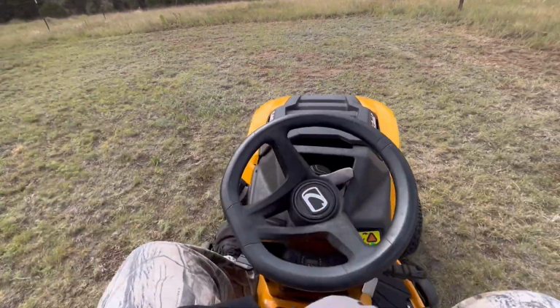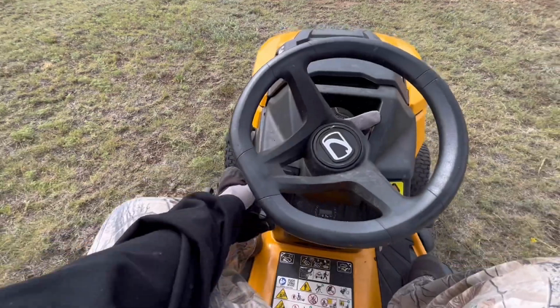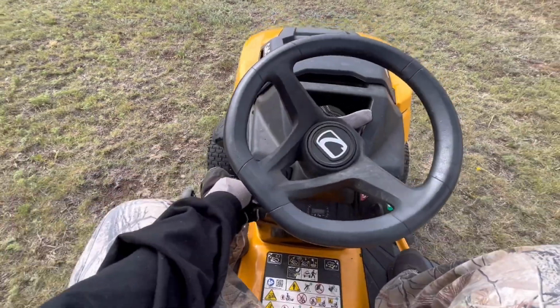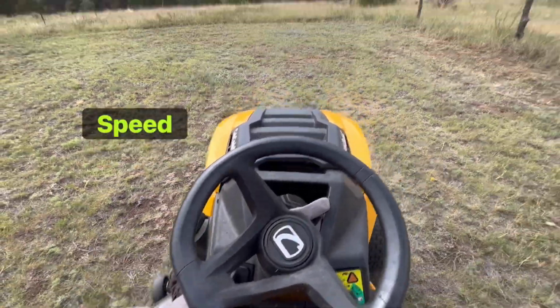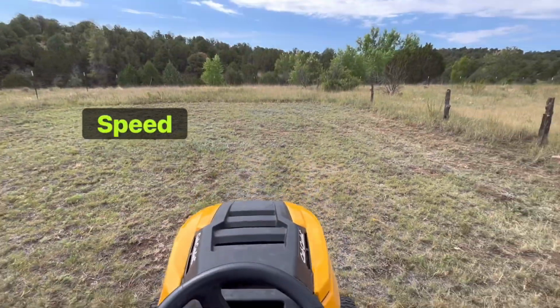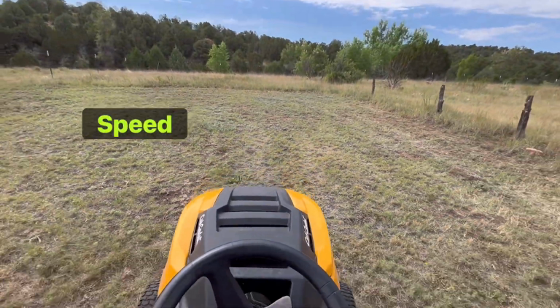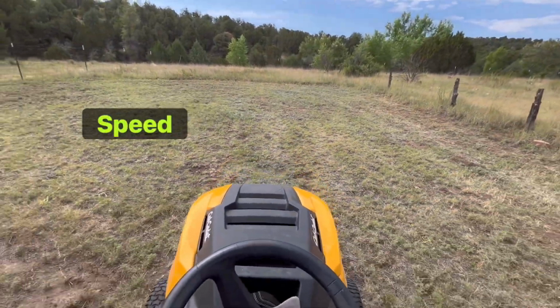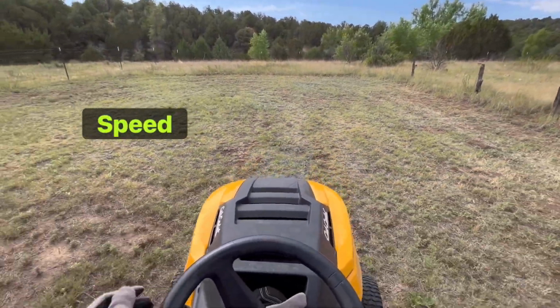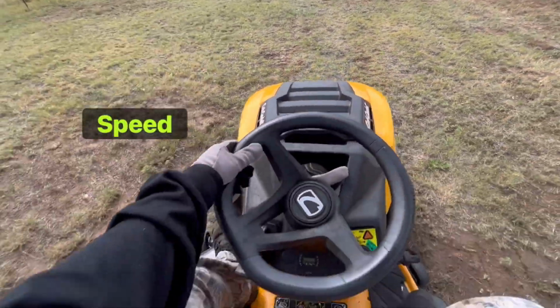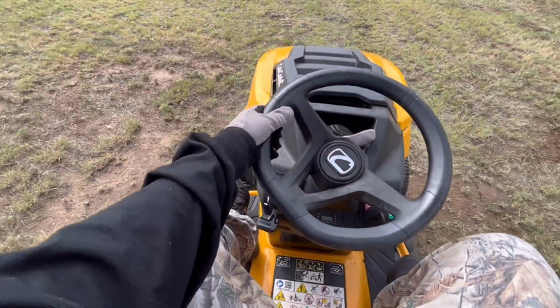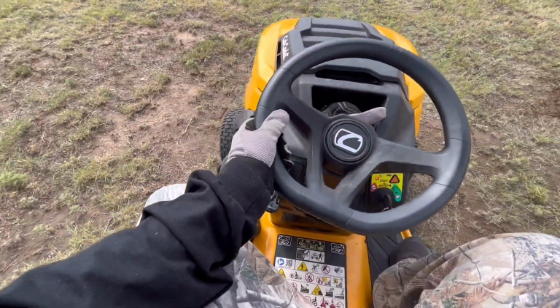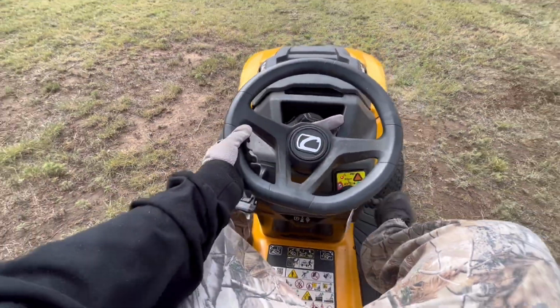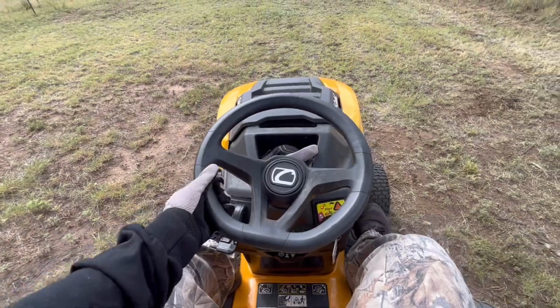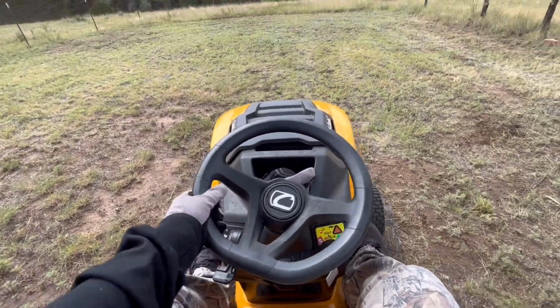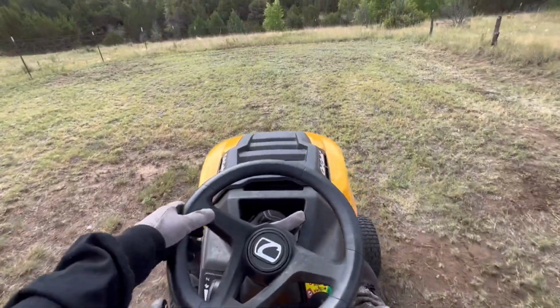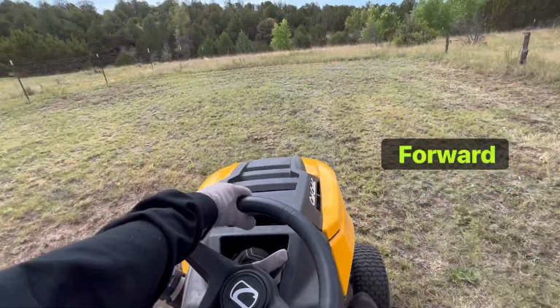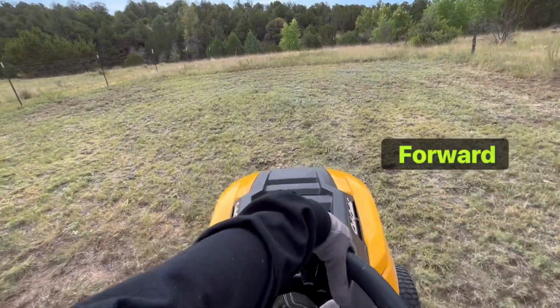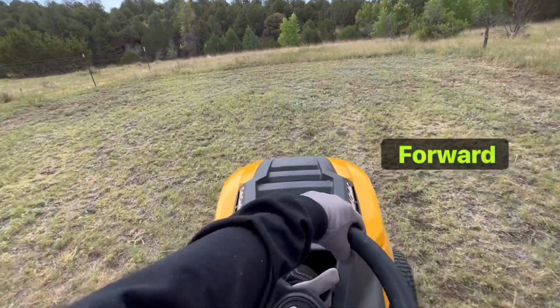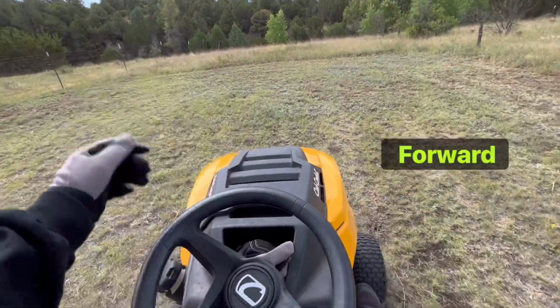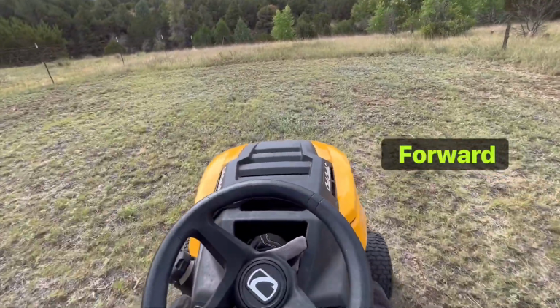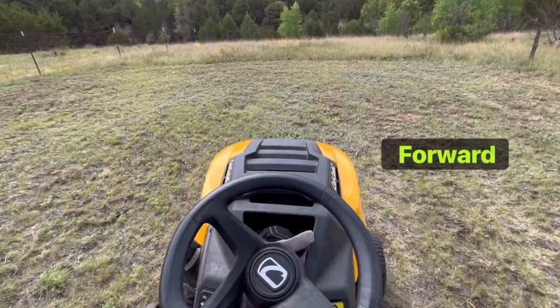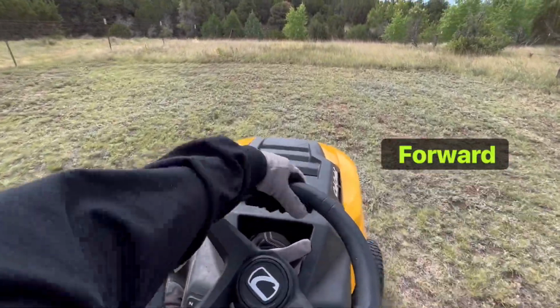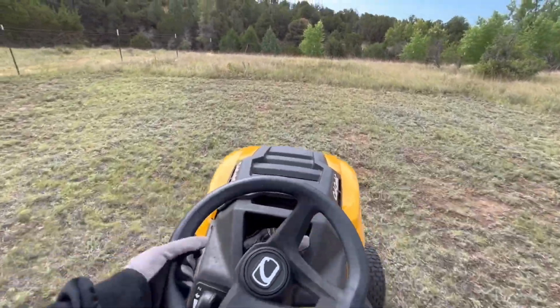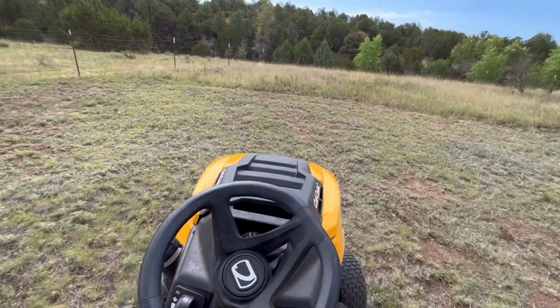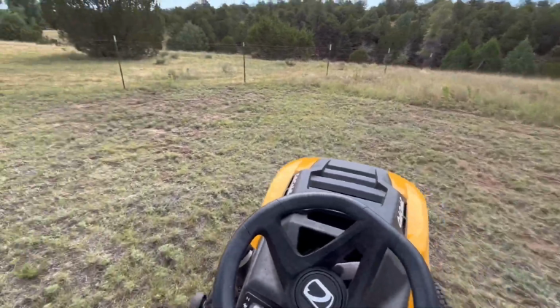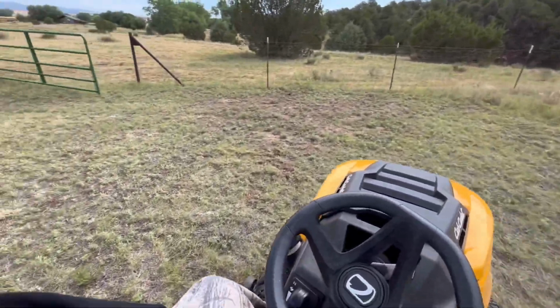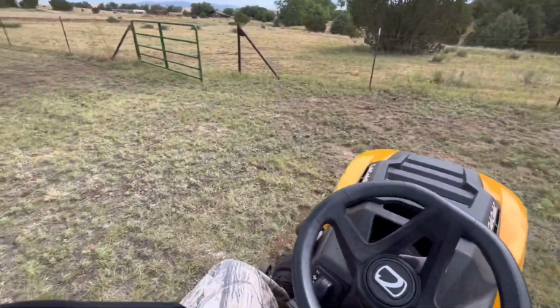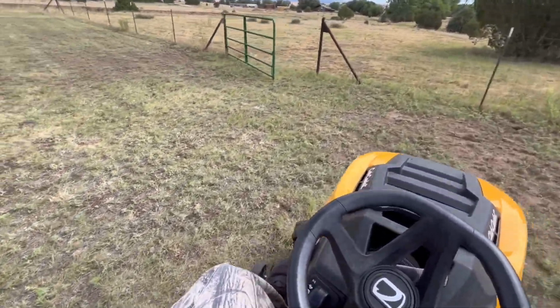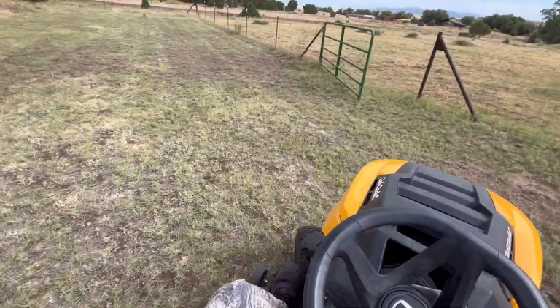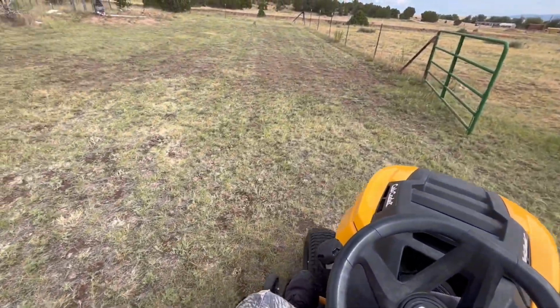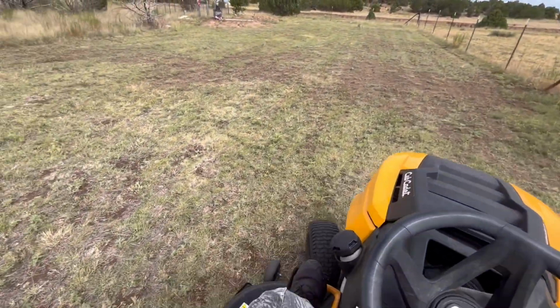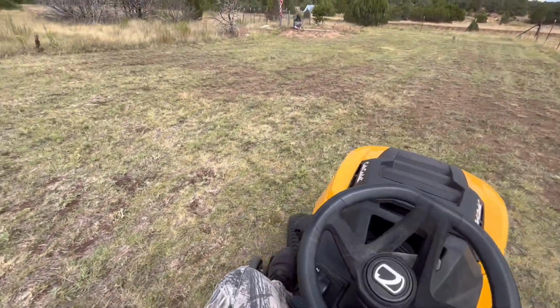It's got a speed control so you can set it higher or lower. Go forward anytime you want. These are awesome, man, I'm telling you. Makes life easy for me, makes it even more fun.